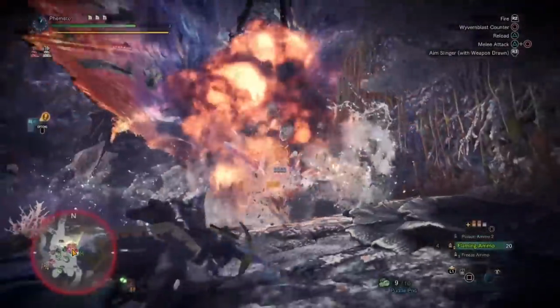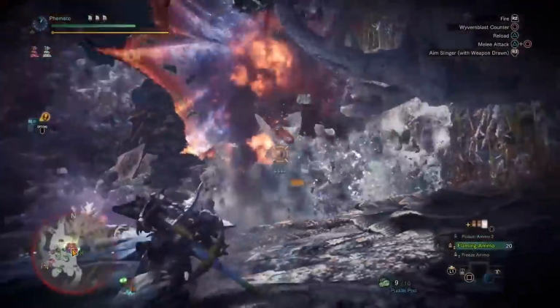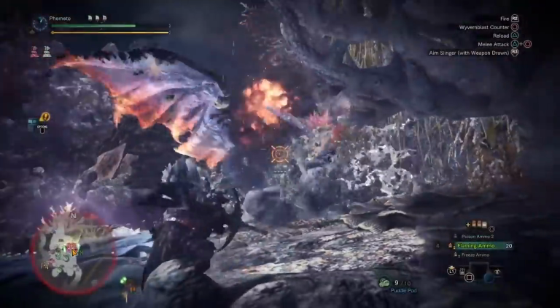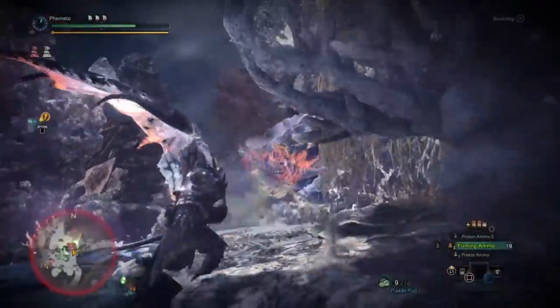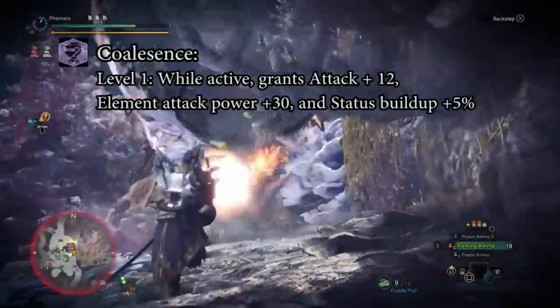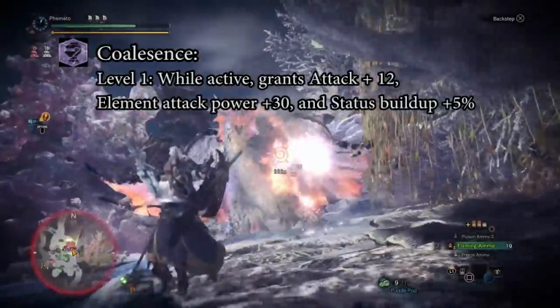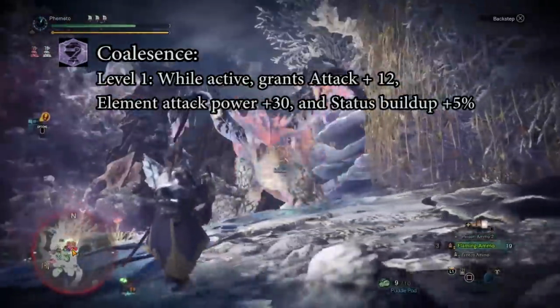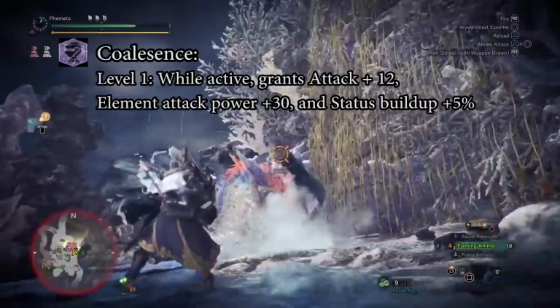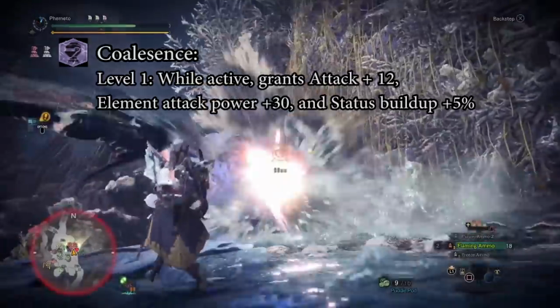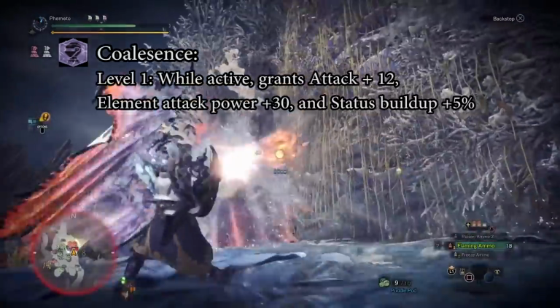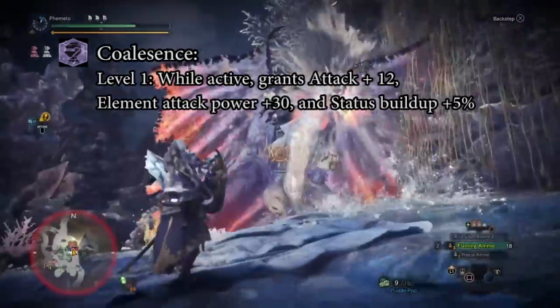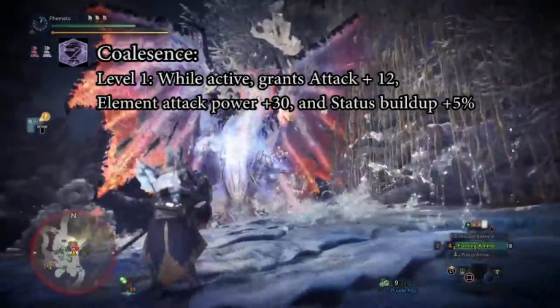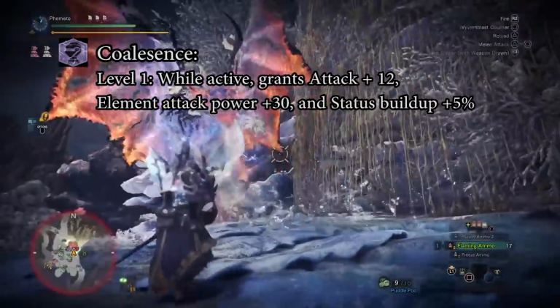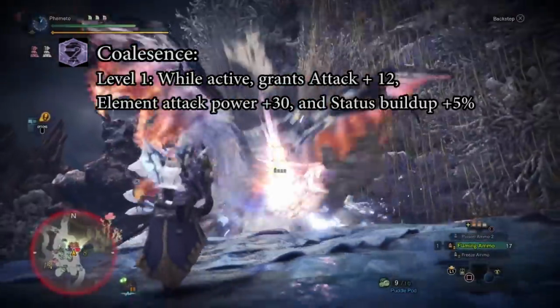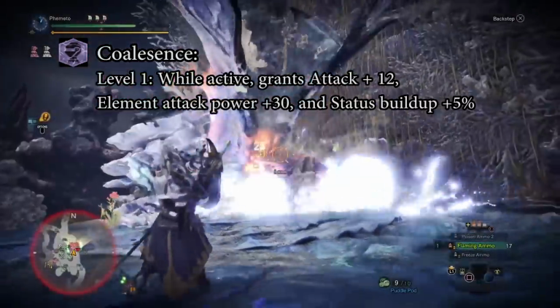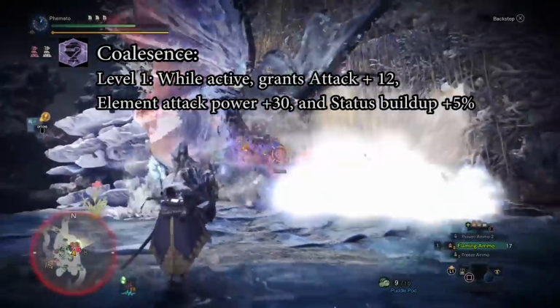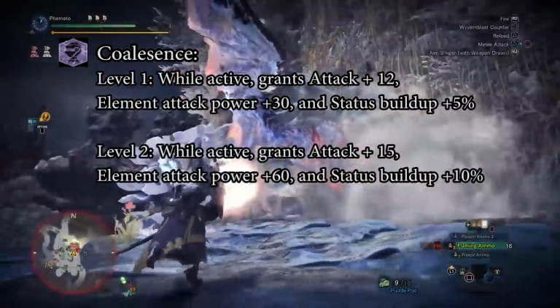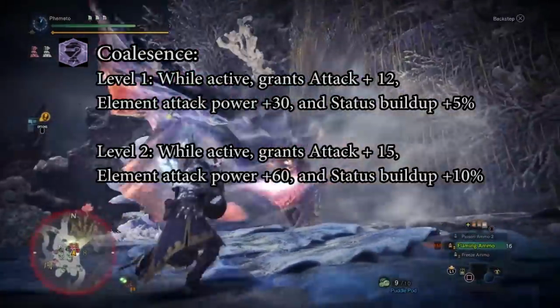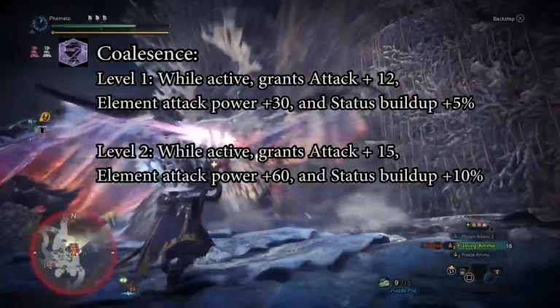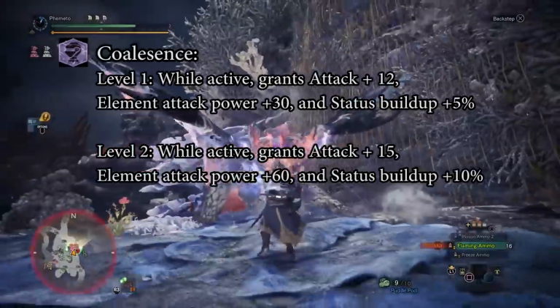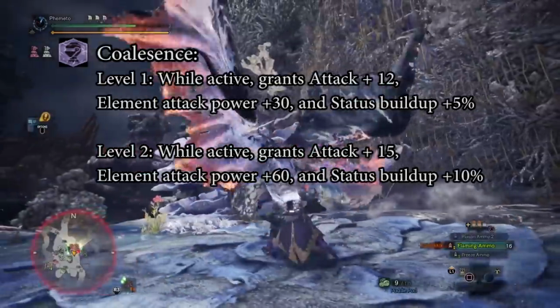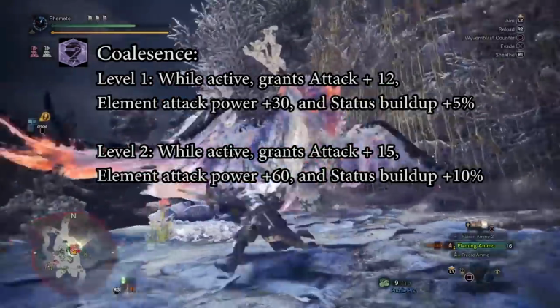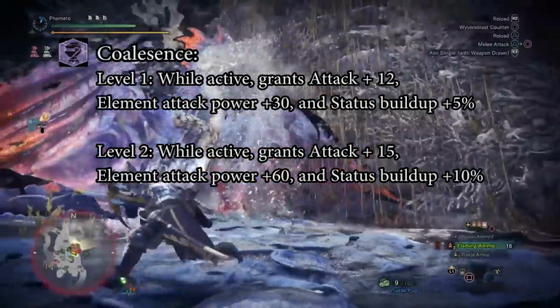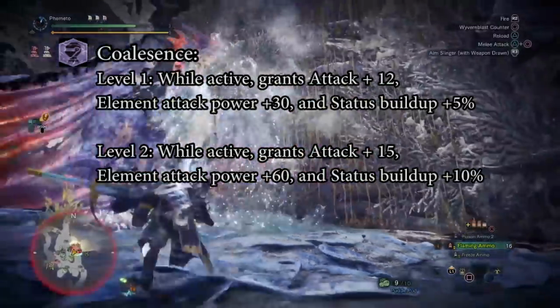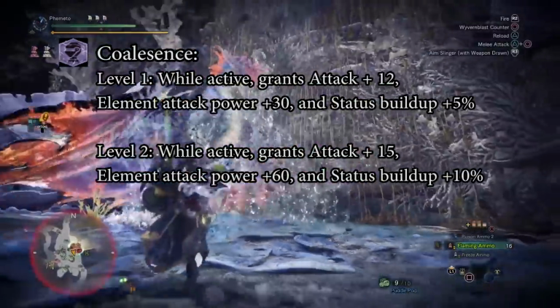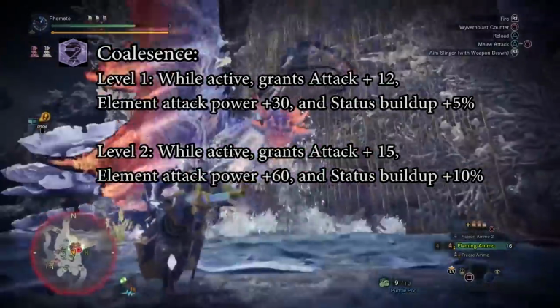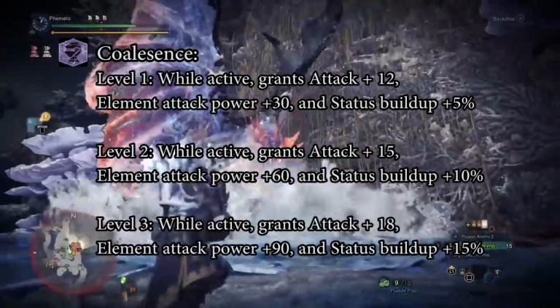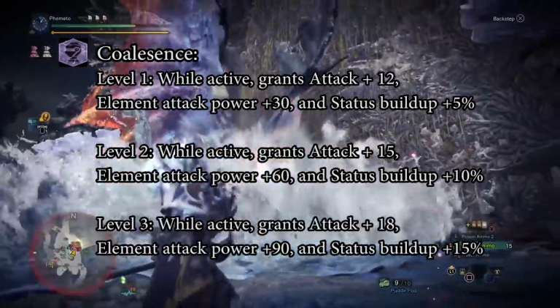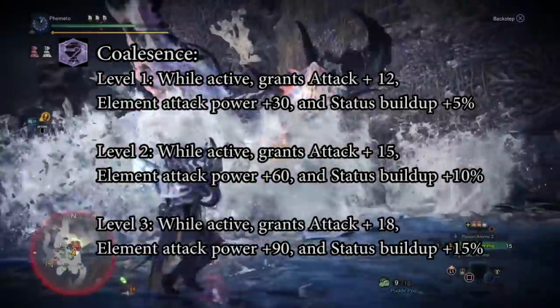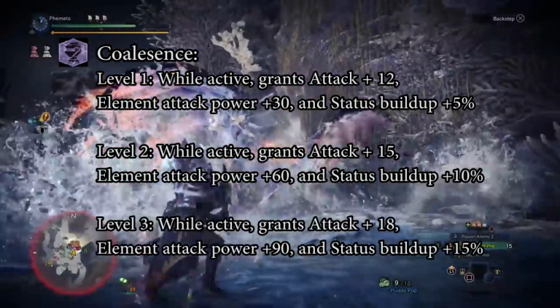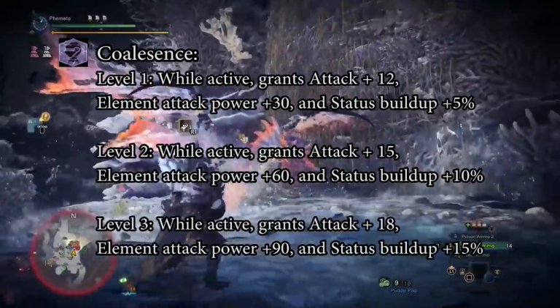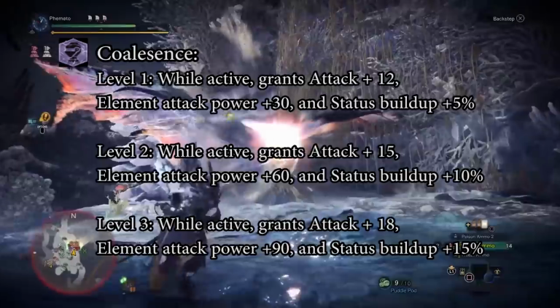At rank one it's 12 raw, 30 element, and 5% status. Rank two is 15 raw, 60 element, and 10% status. Rank three is 18 raw, 90 element, and 15% status.